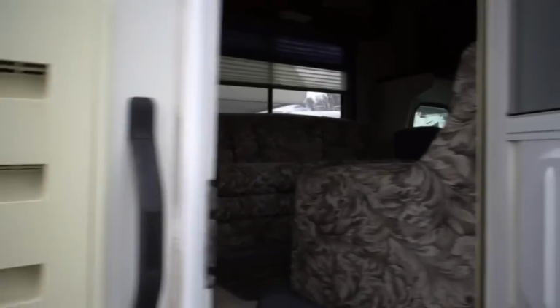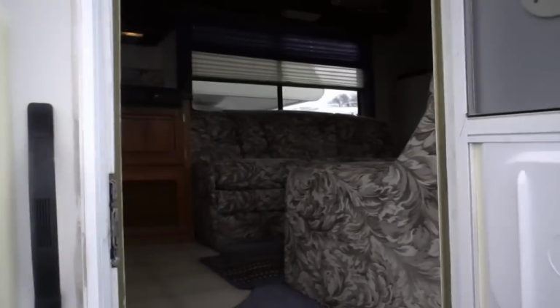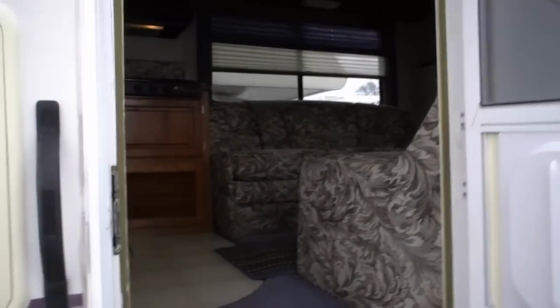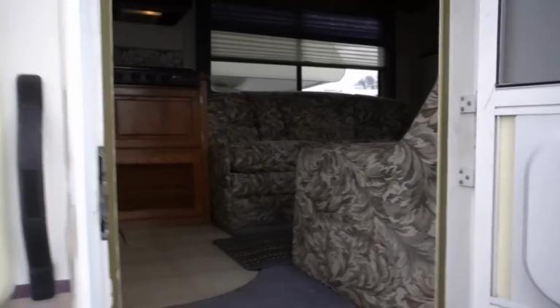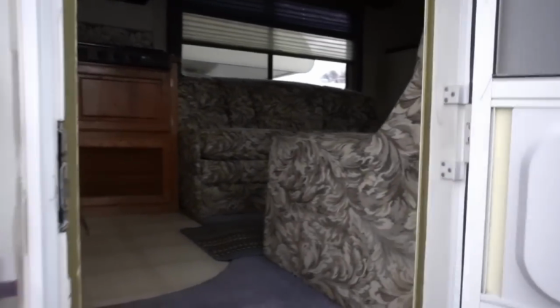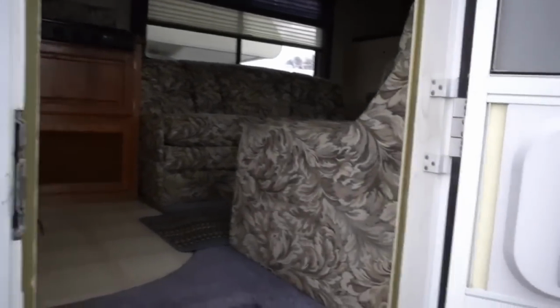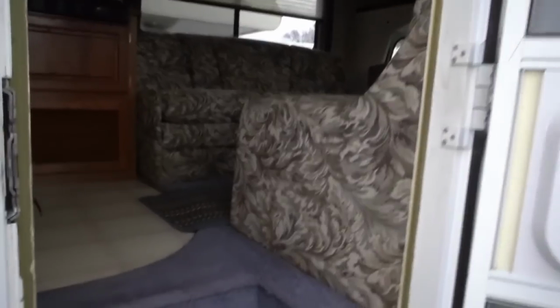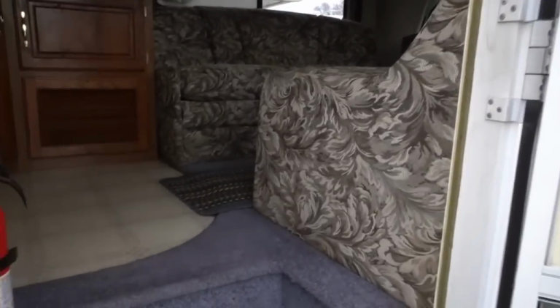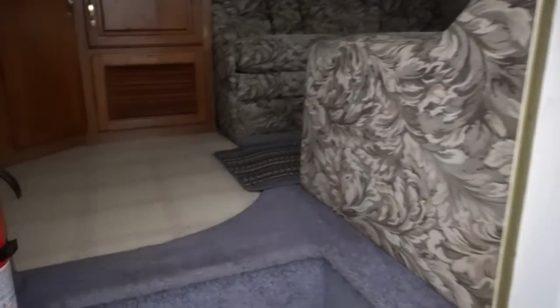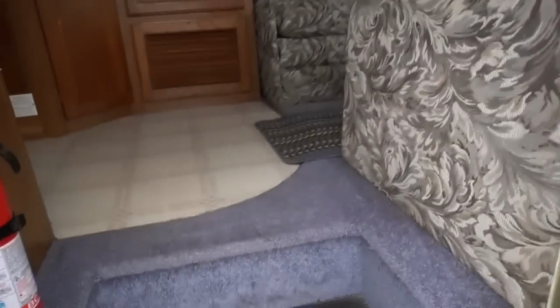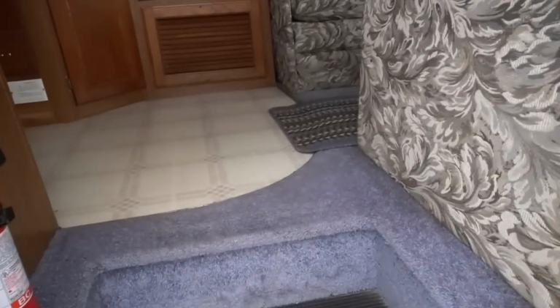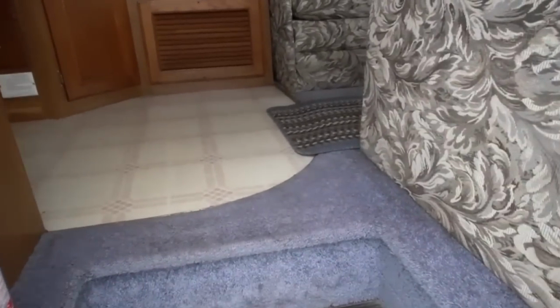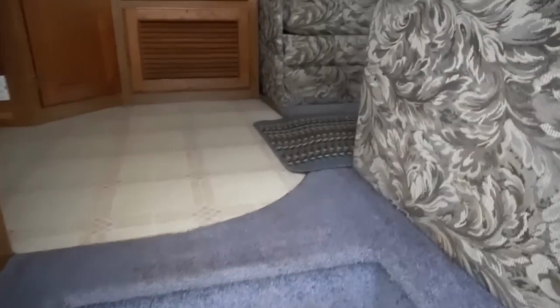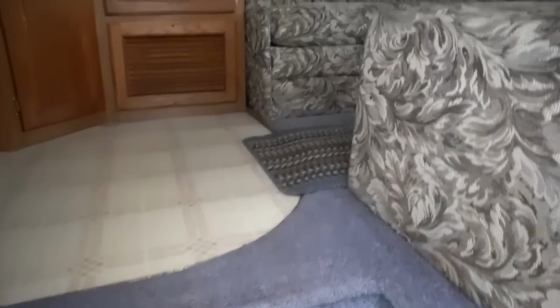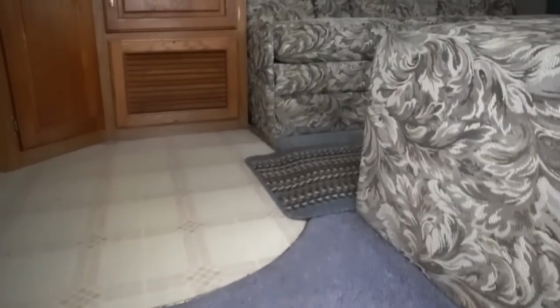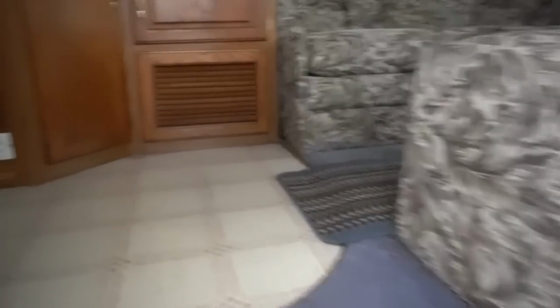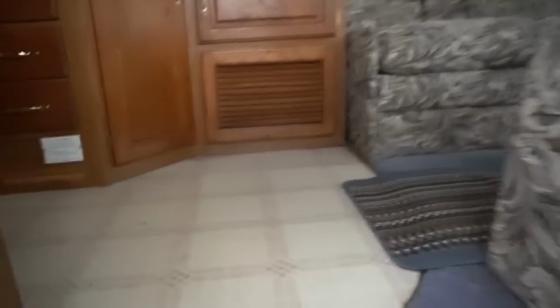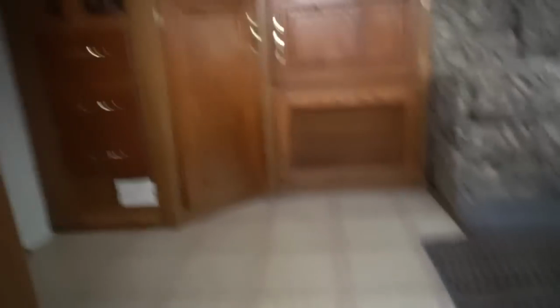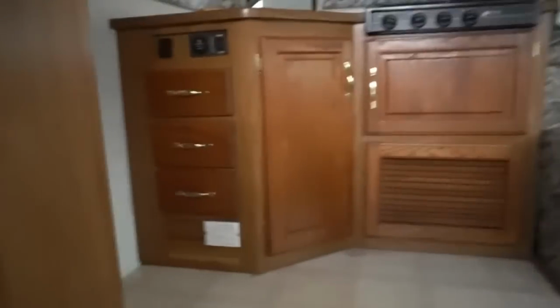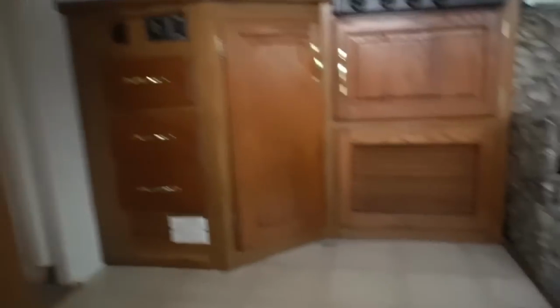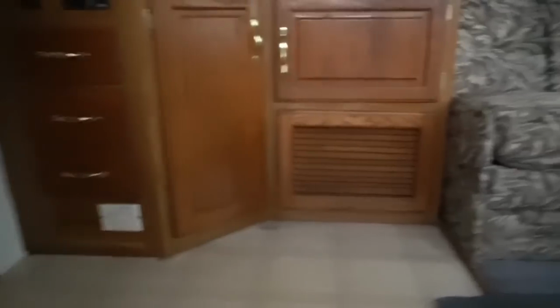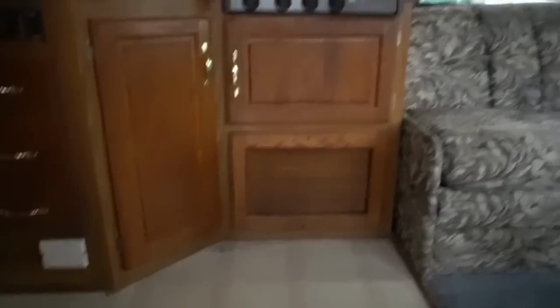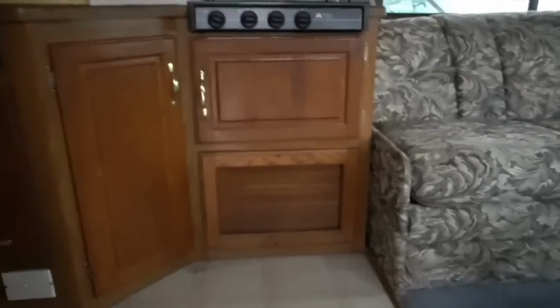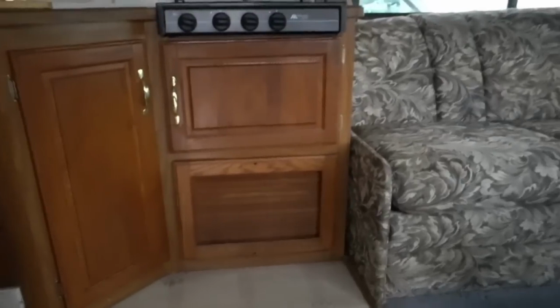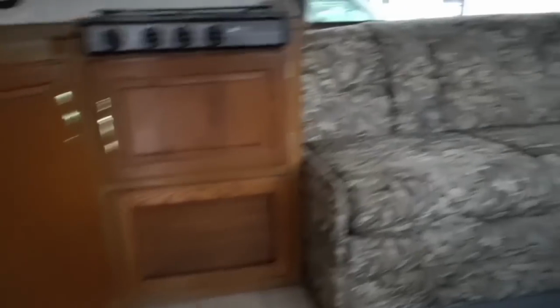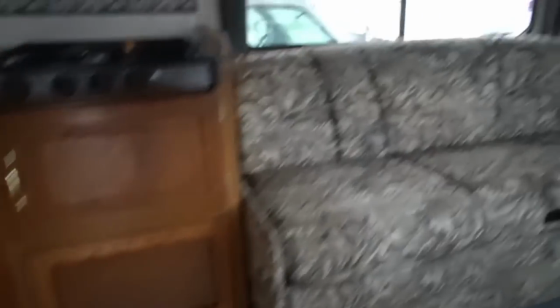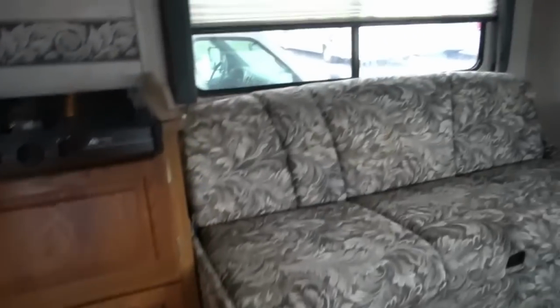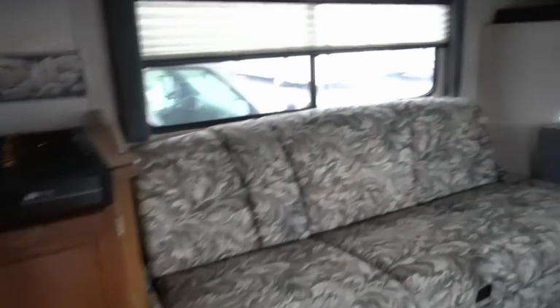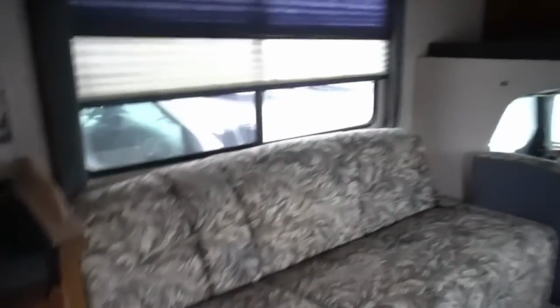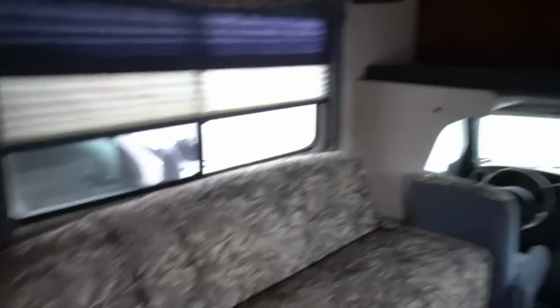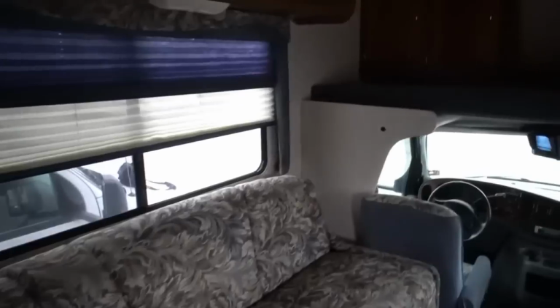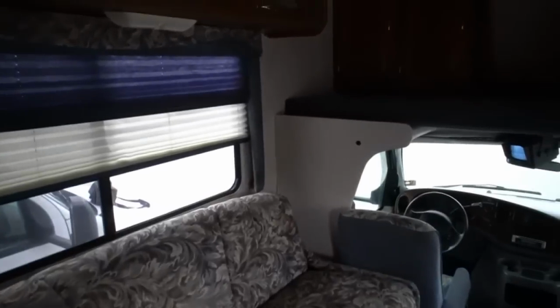Let's look inside. This thing's pretty much all original — original carpet that looks great.